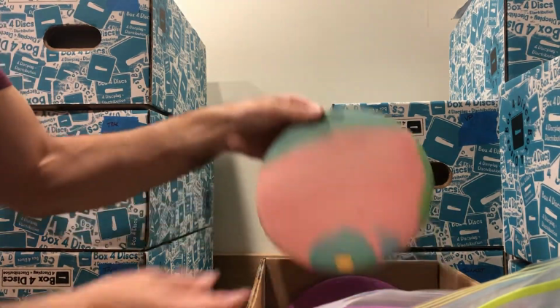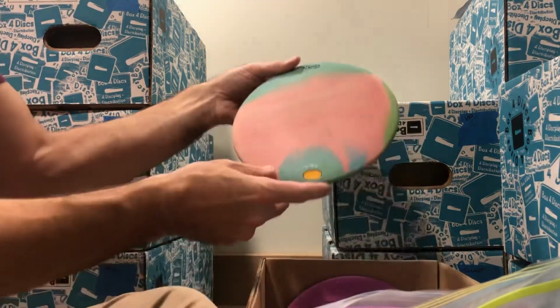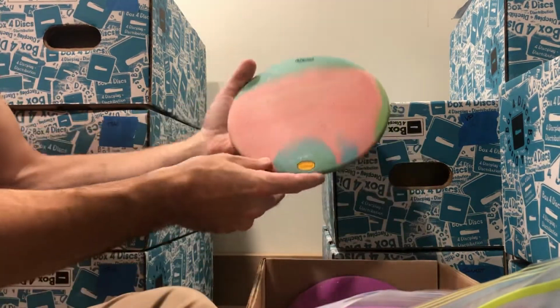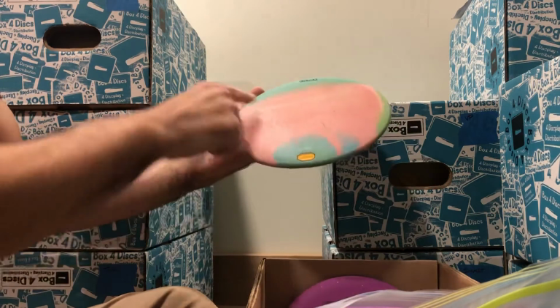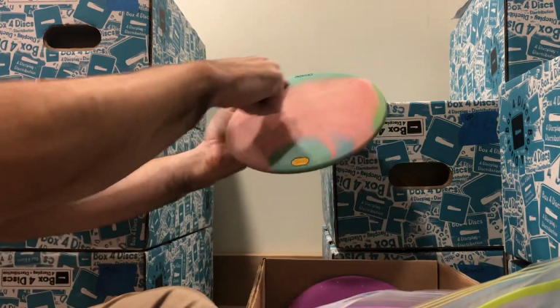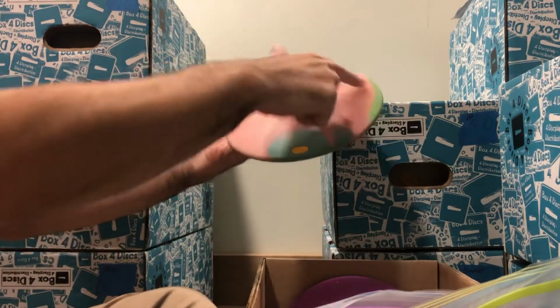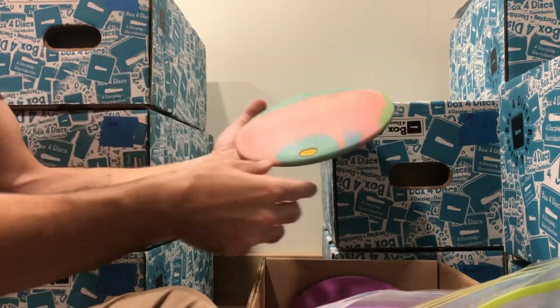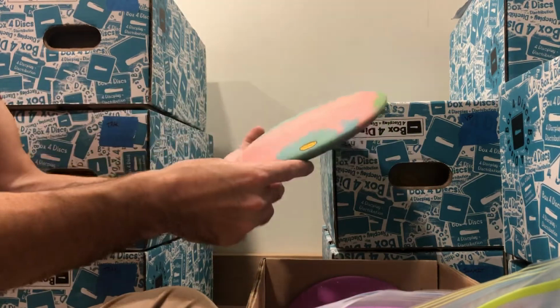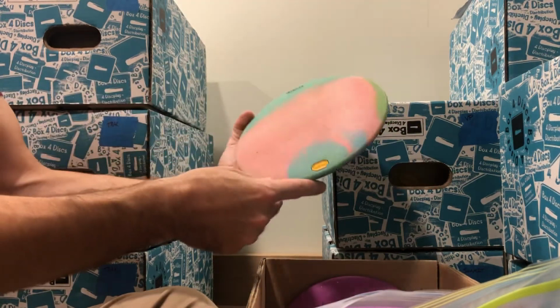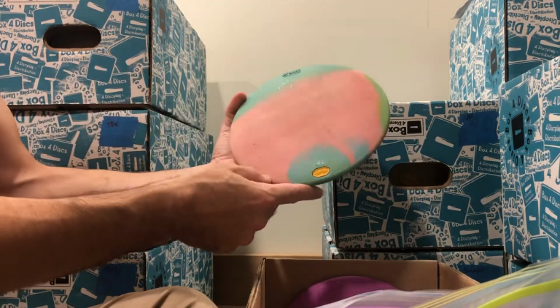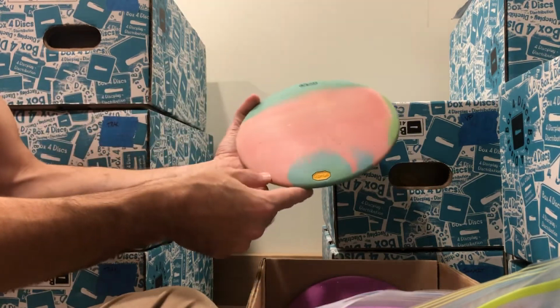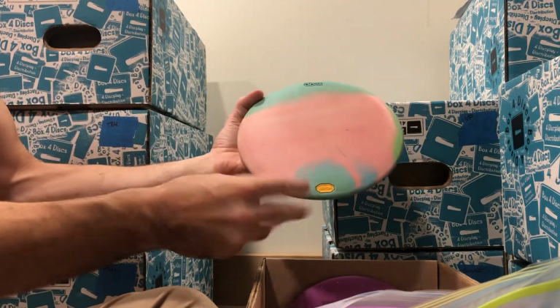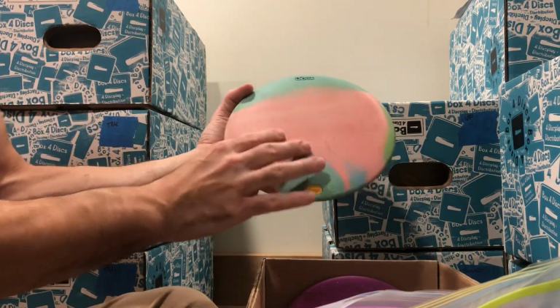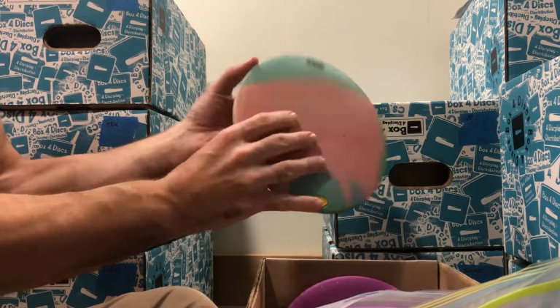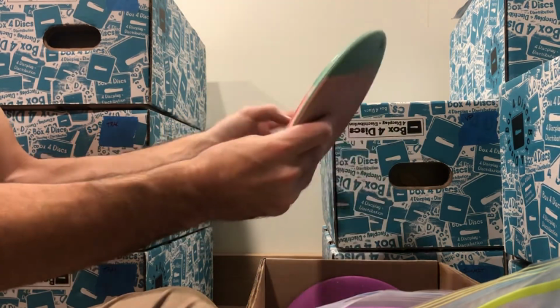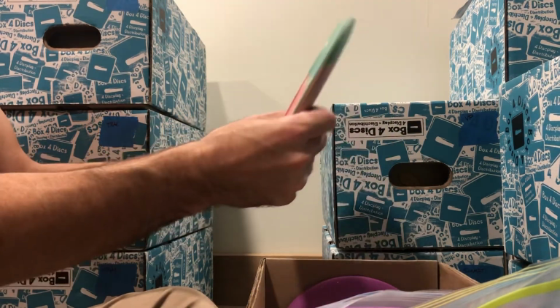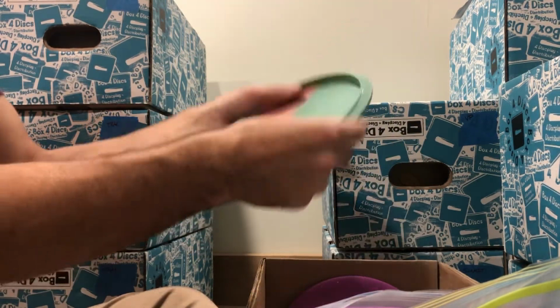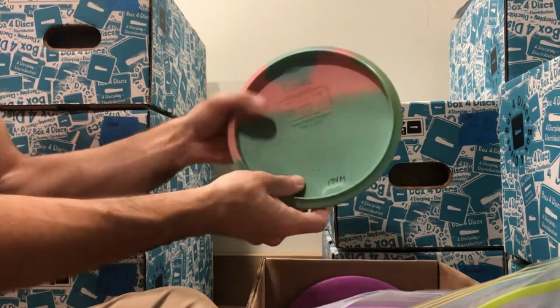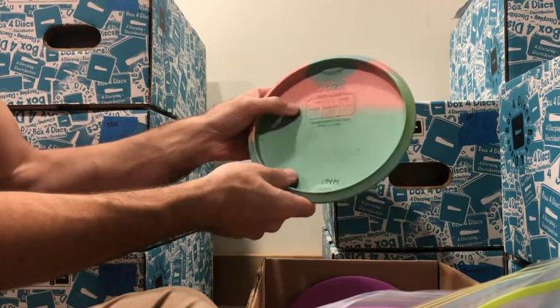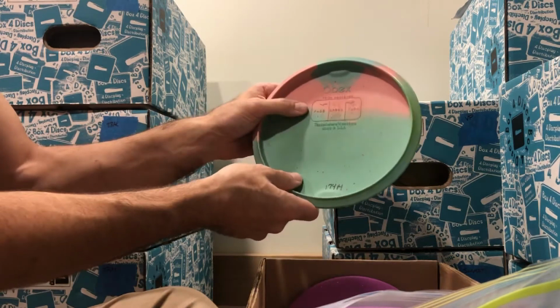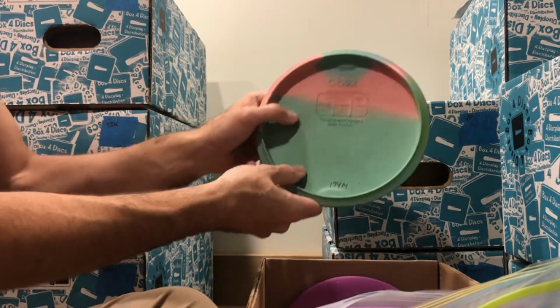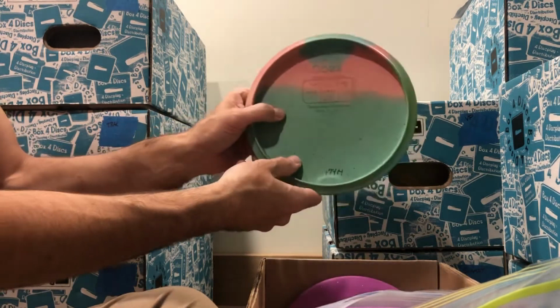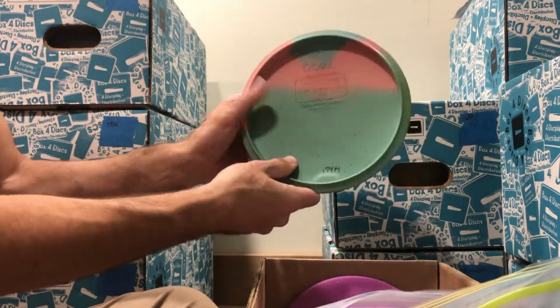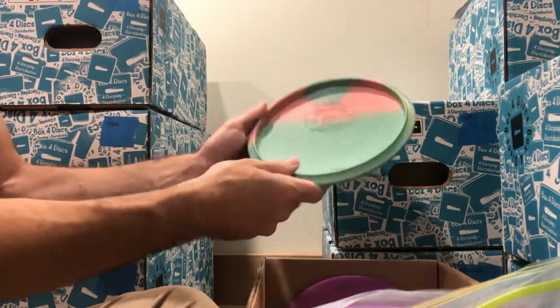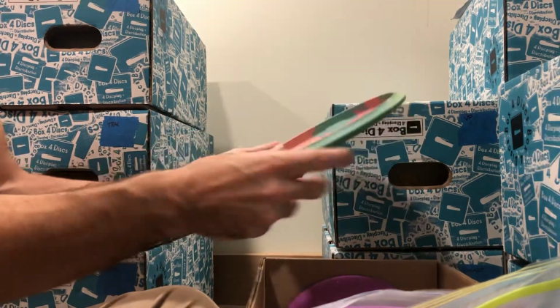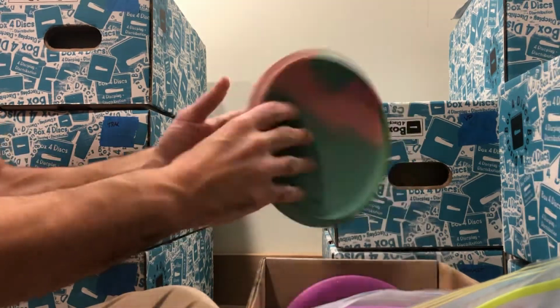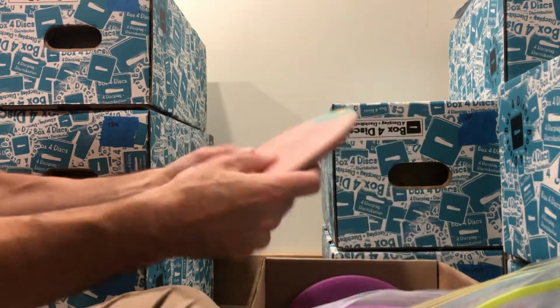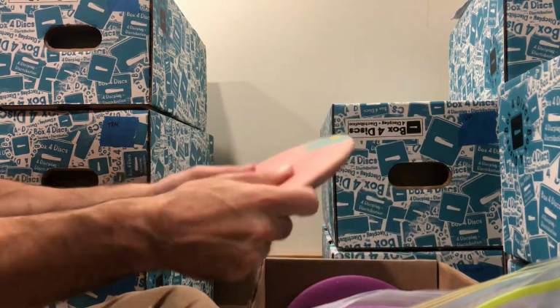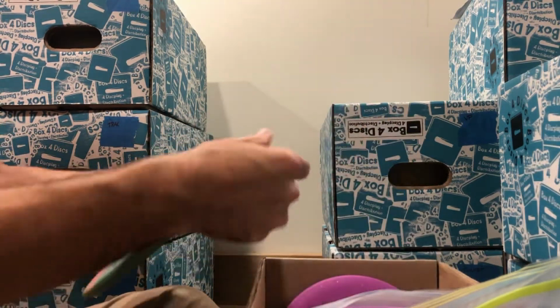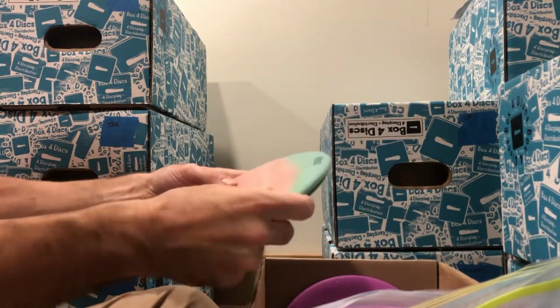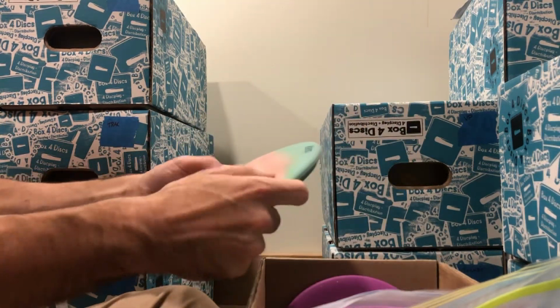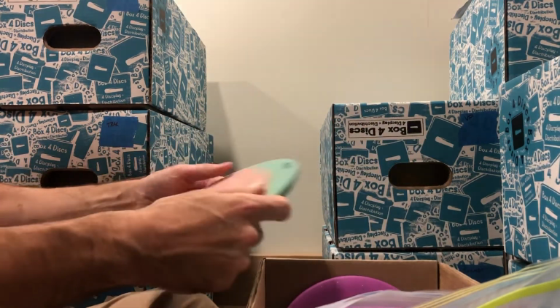Here we've got some bluish, greenish, pinkish kind of action going on — a velvety feel to the disc. 174 grams and medium. Really velvety feel on this one.